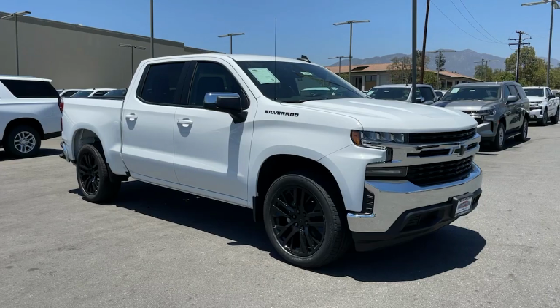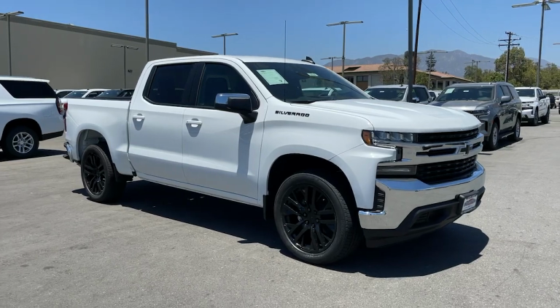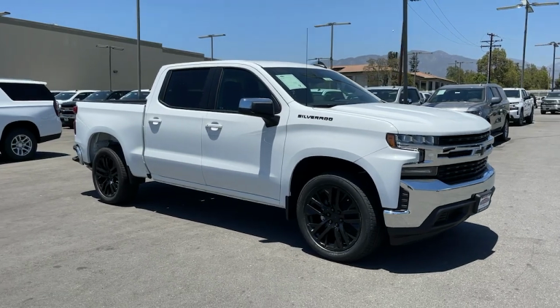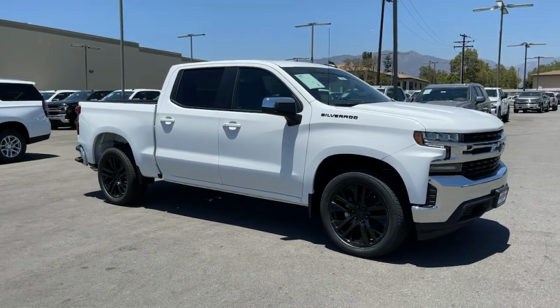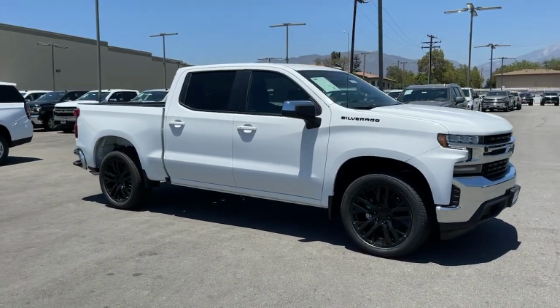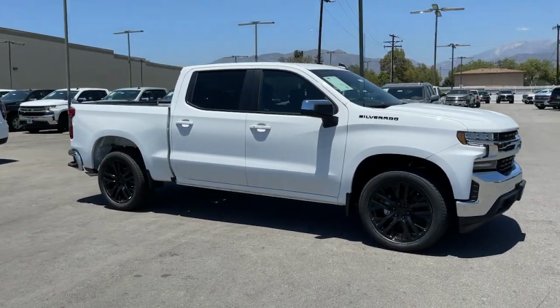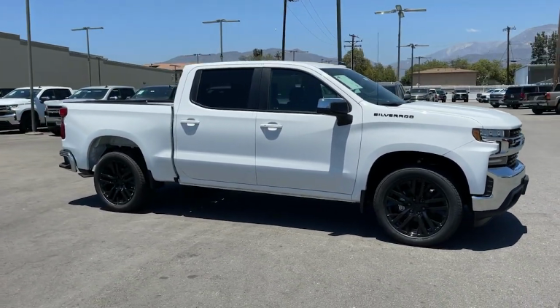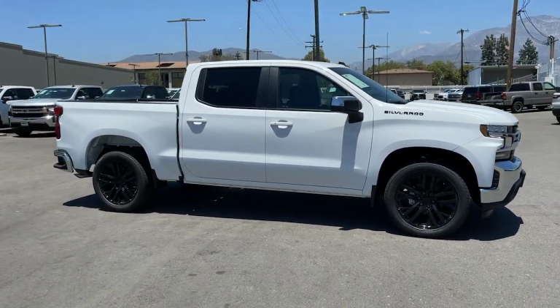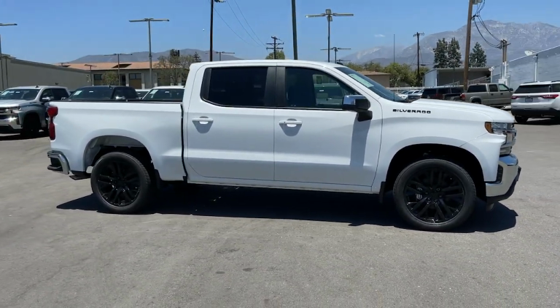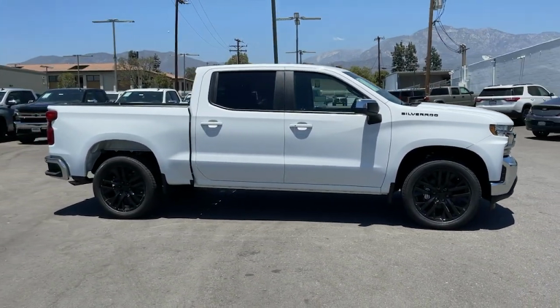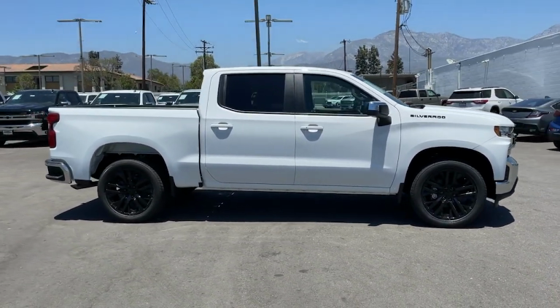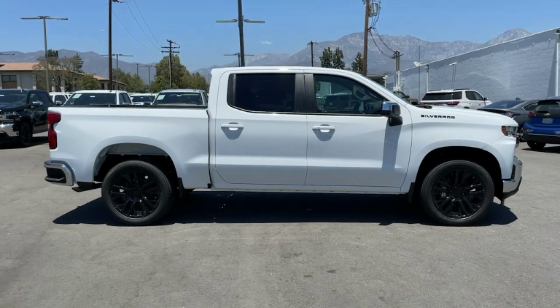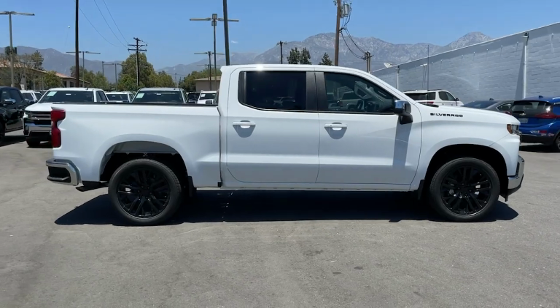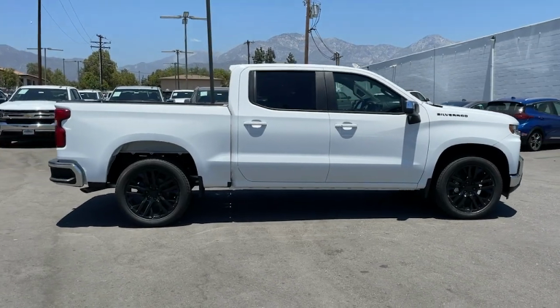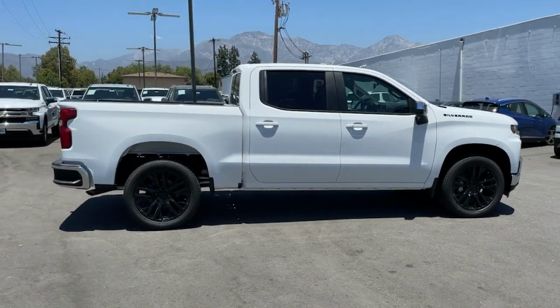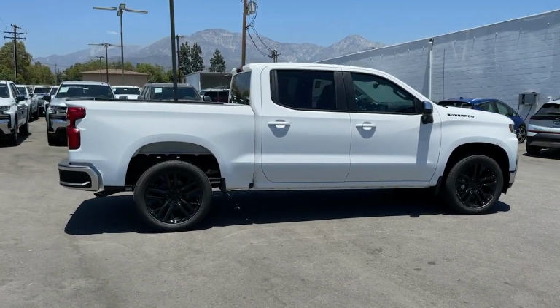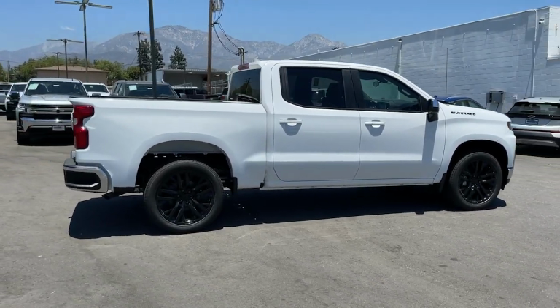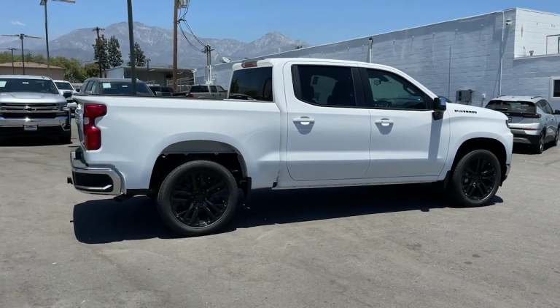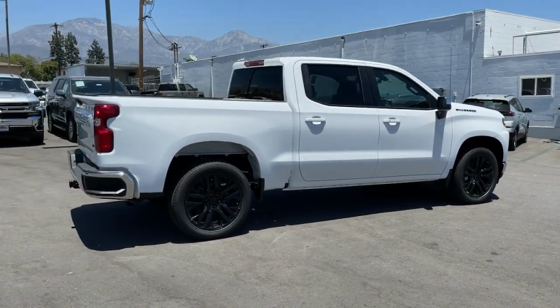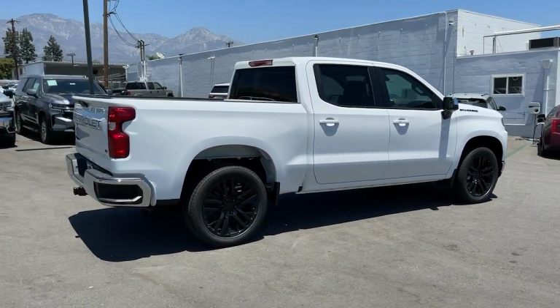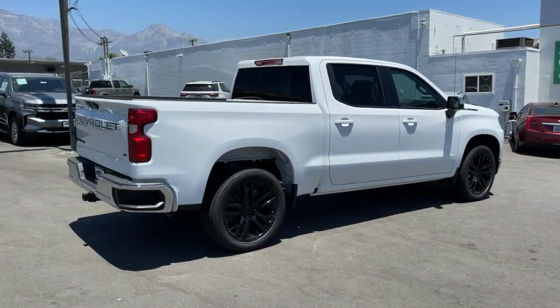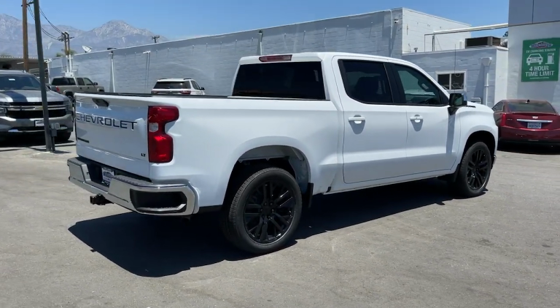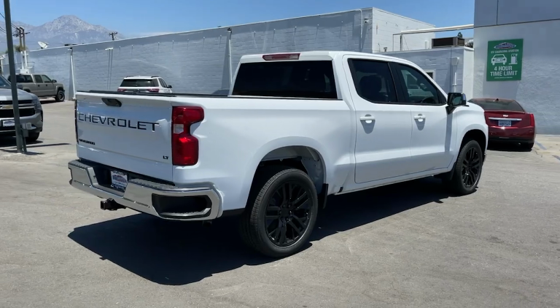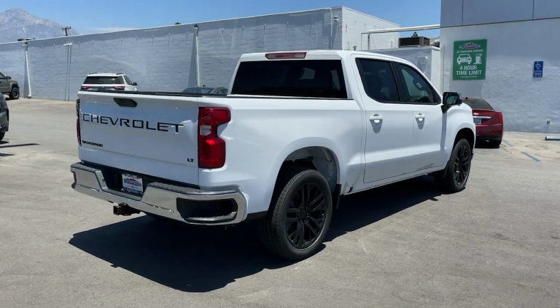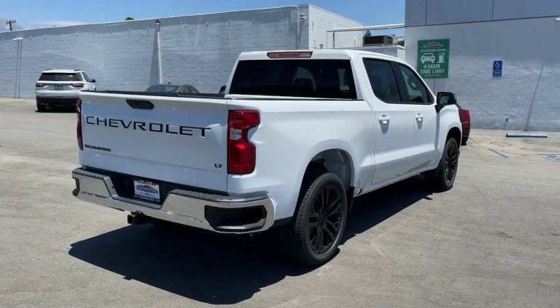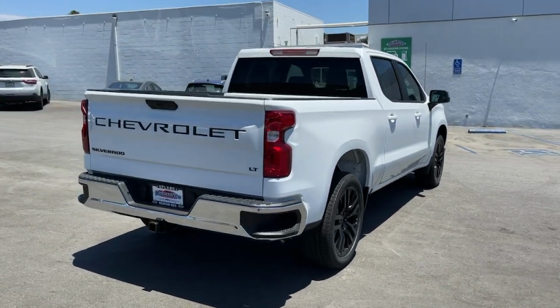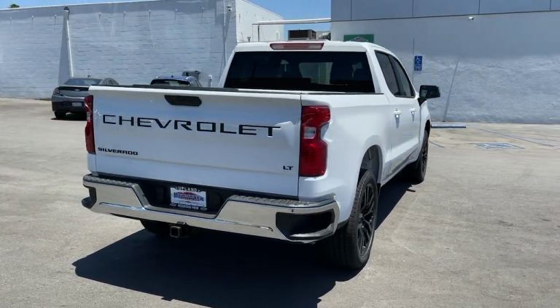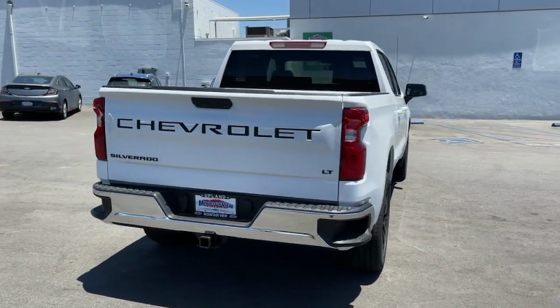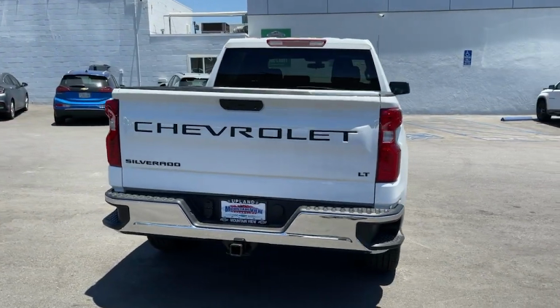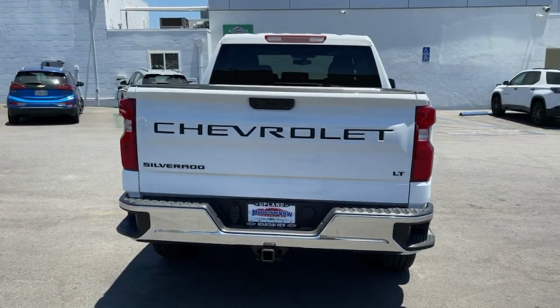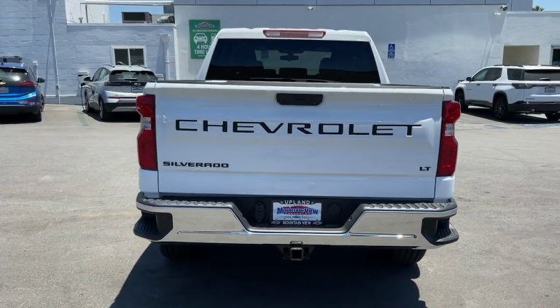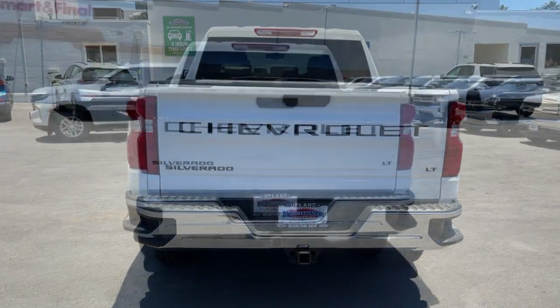Get into the 2021 Chevrolet Silverado 1500. The smooth-riding Silverado 1500 delivers rugged strength, a quiet and spacious cabin, agile handling, and technology that keeps you connected.